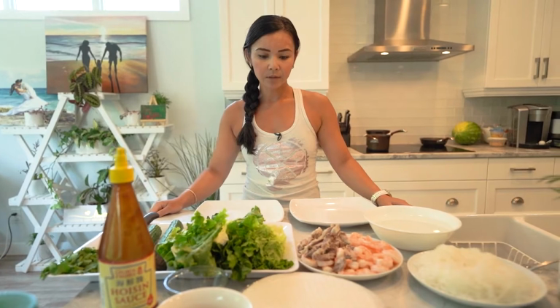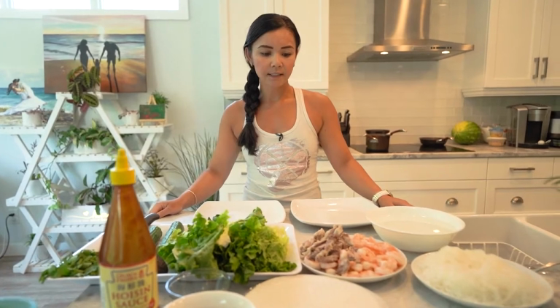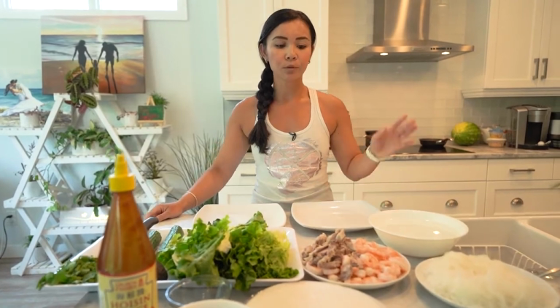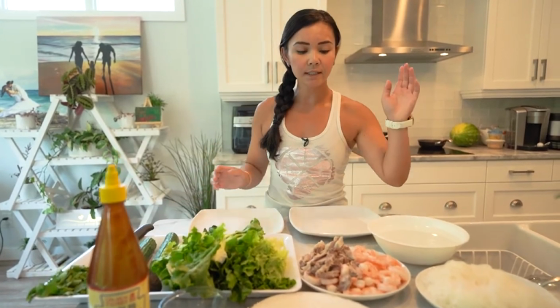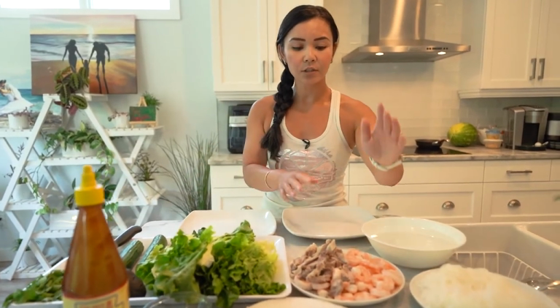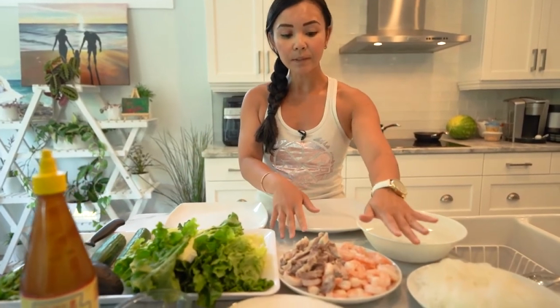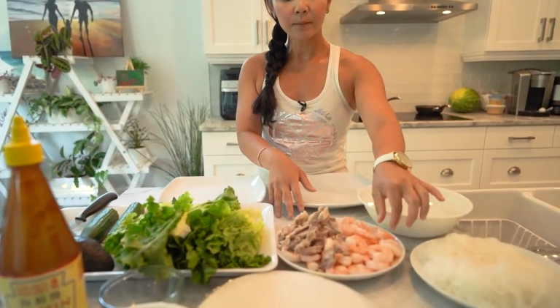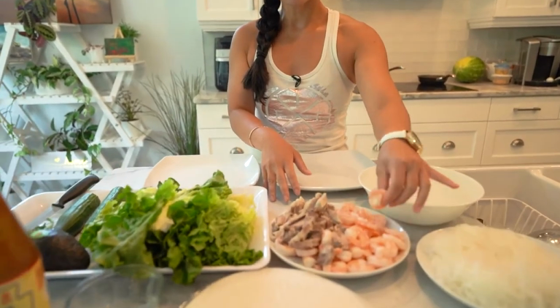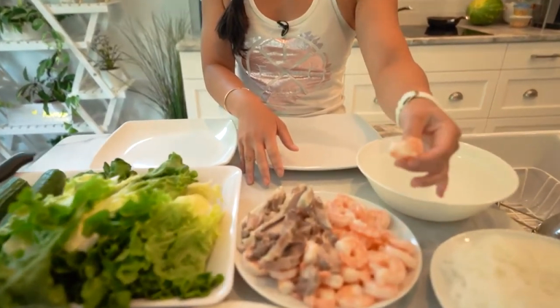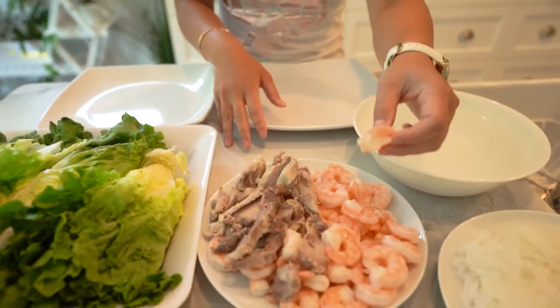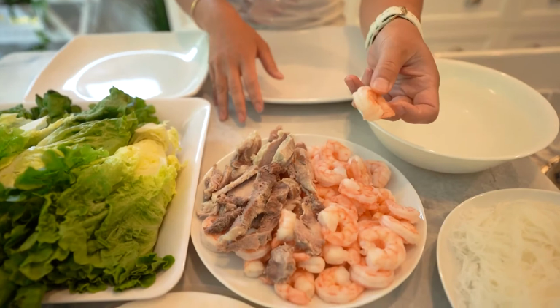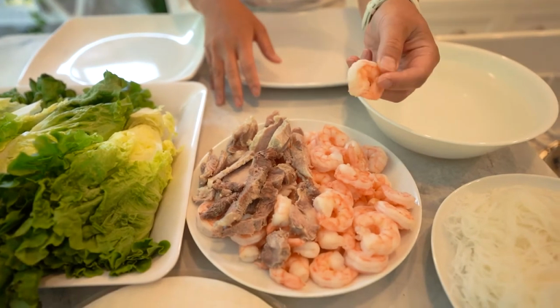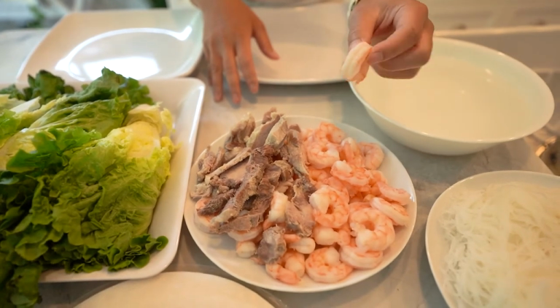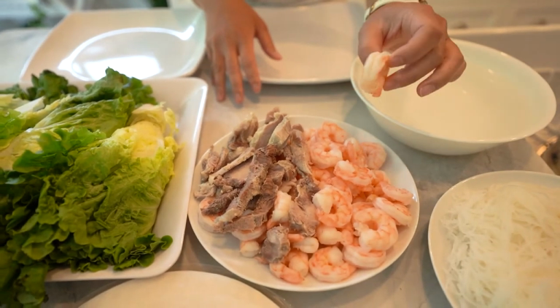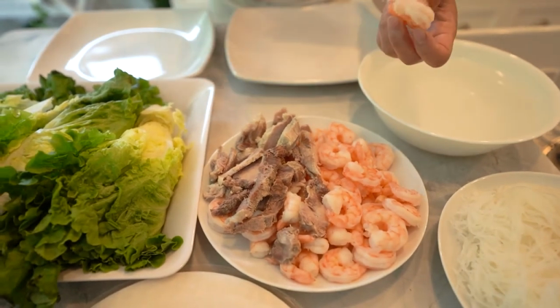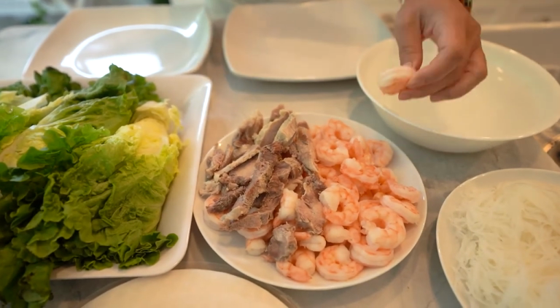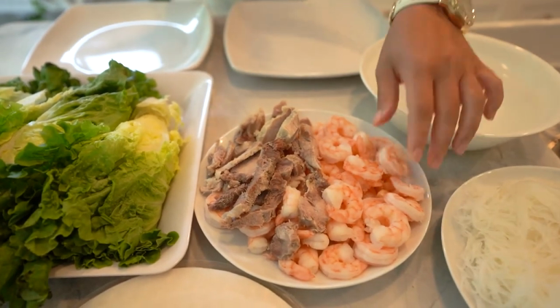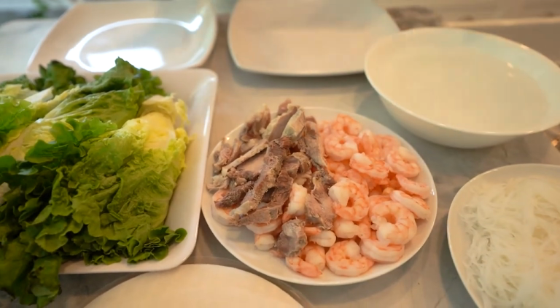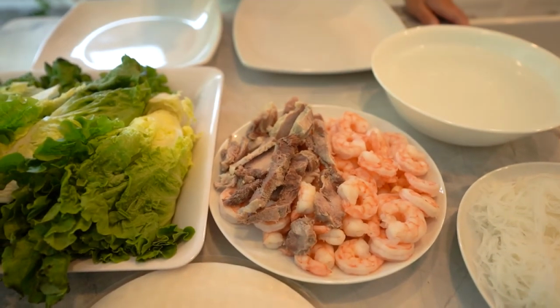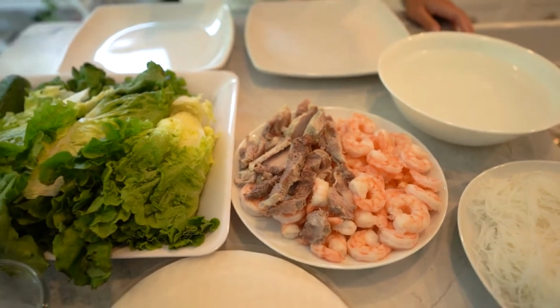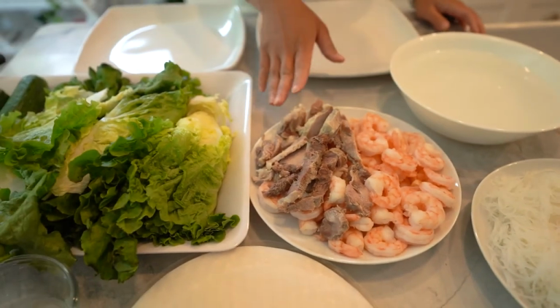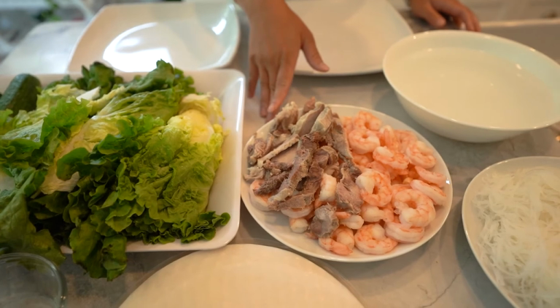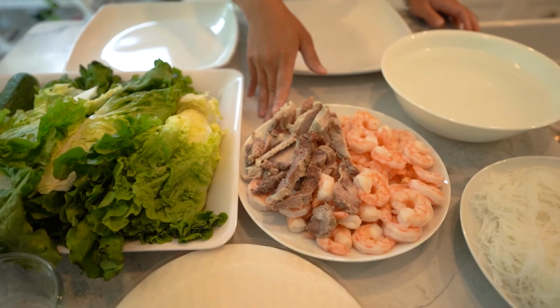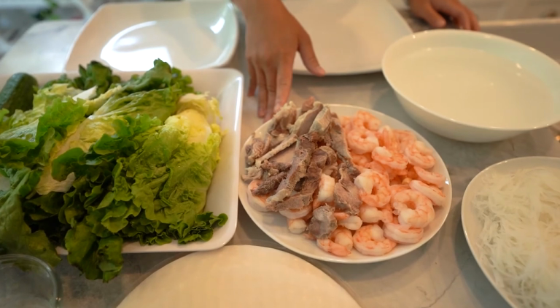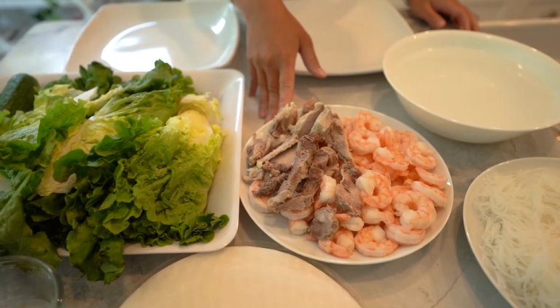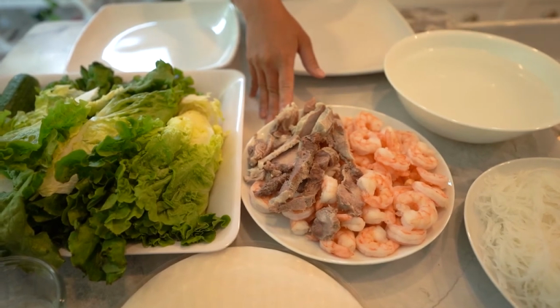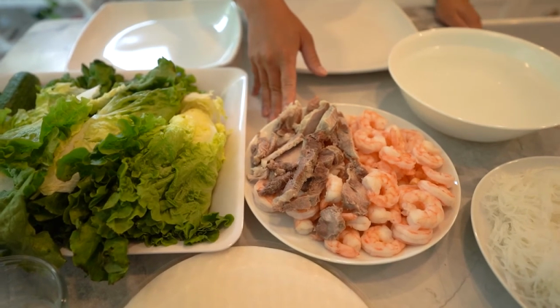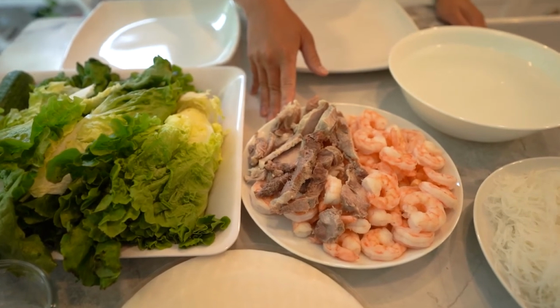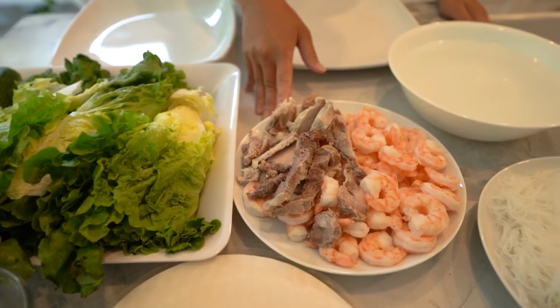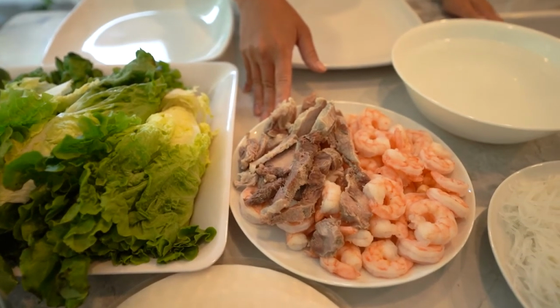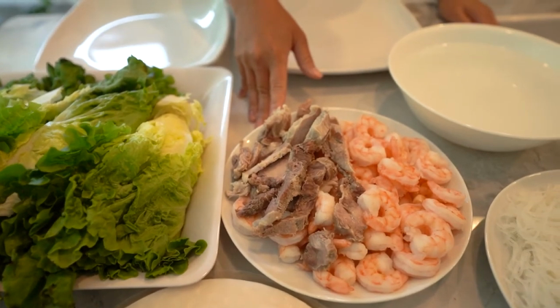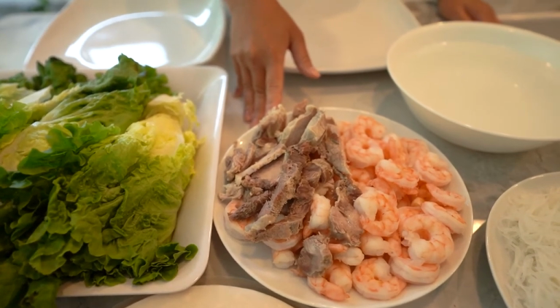It also consists of your protein, such as the shrimp — I'm using large shrimp here. You can cut this in half, but I'm just going to leave this whole because I like to have a nice bite of shrimp. We have some pork as well. You can use chicken or you can use tofu if you want to make this vegetarian.